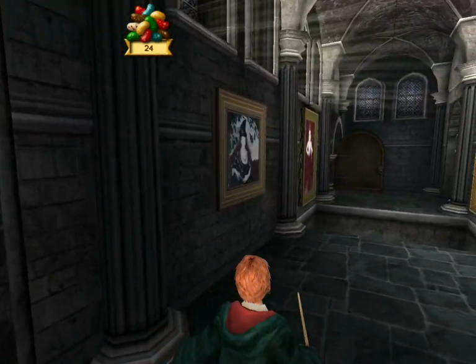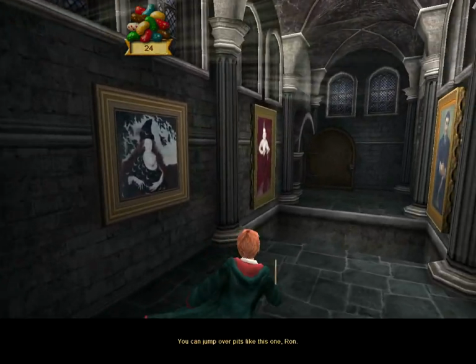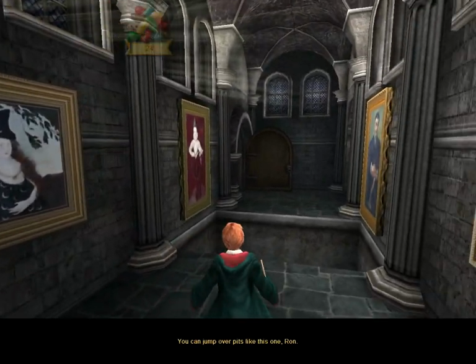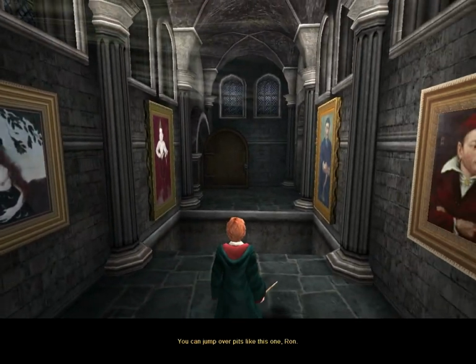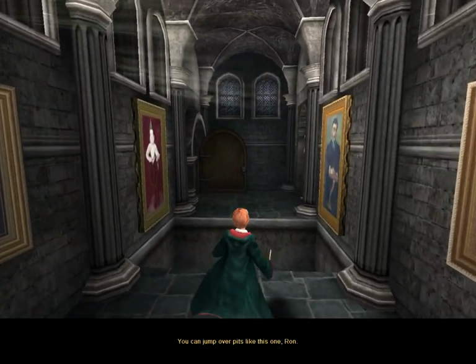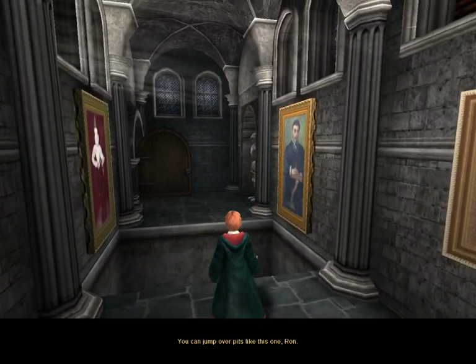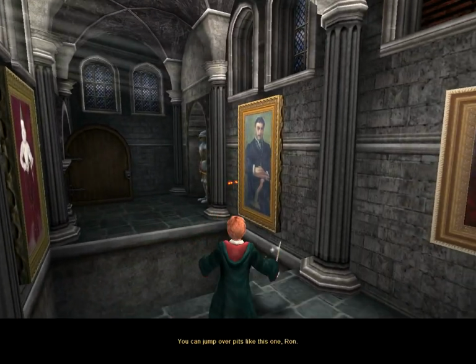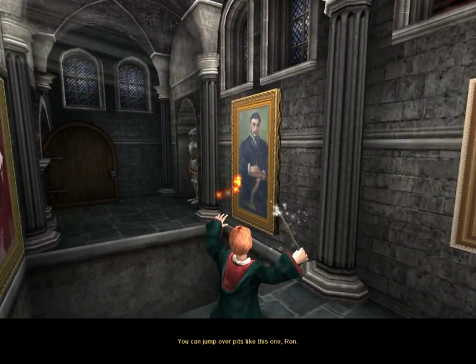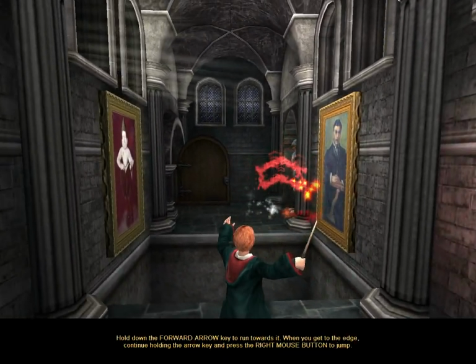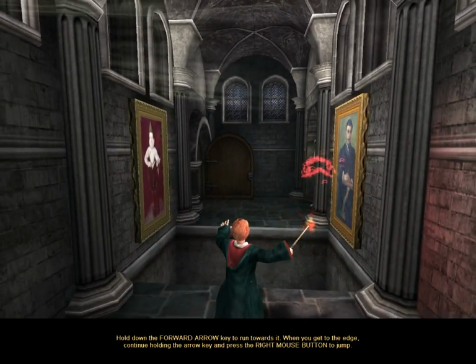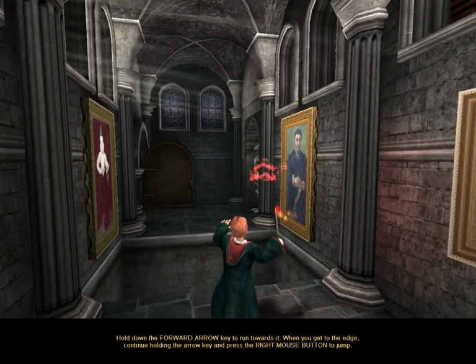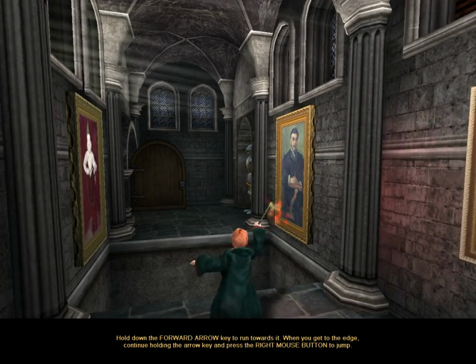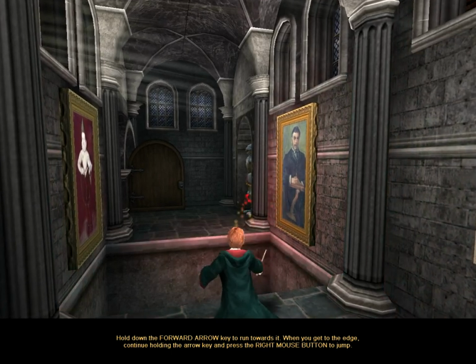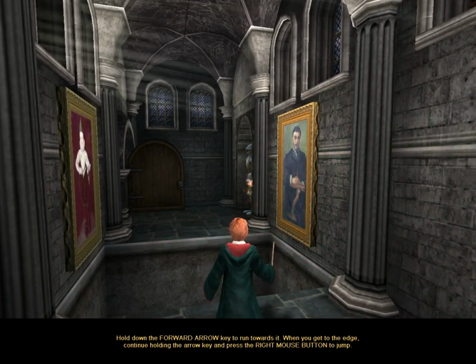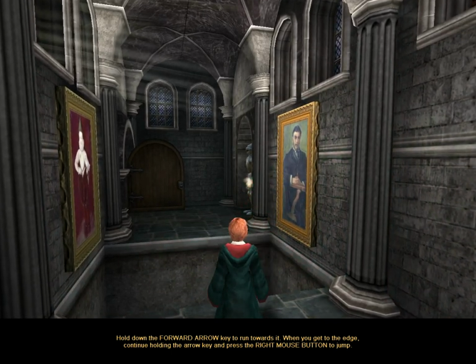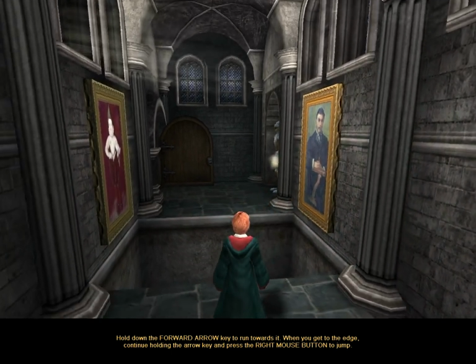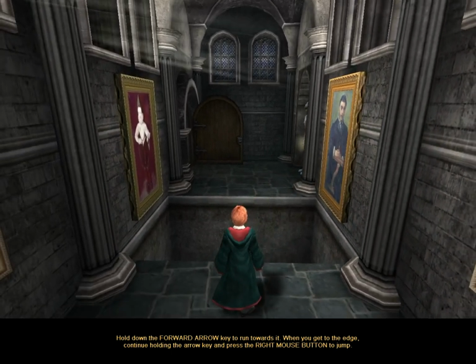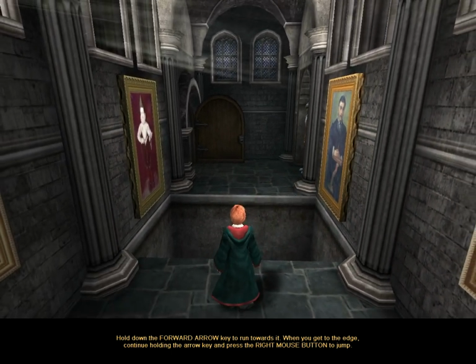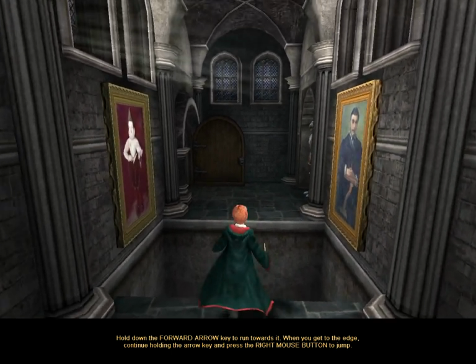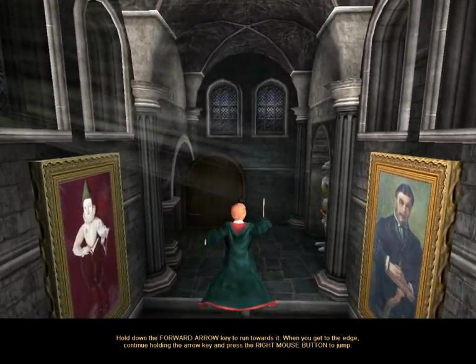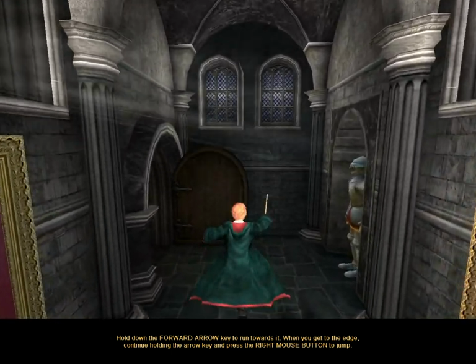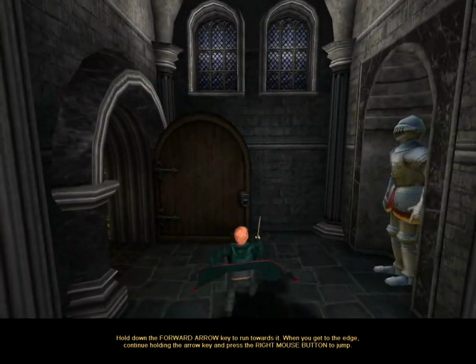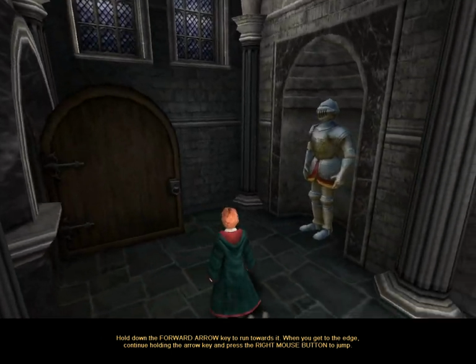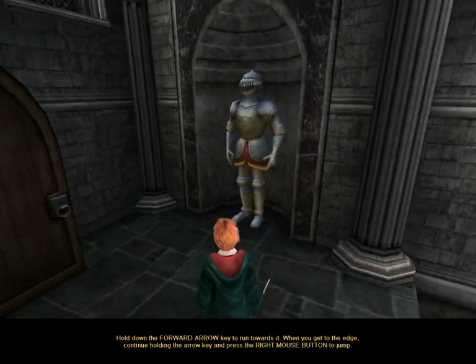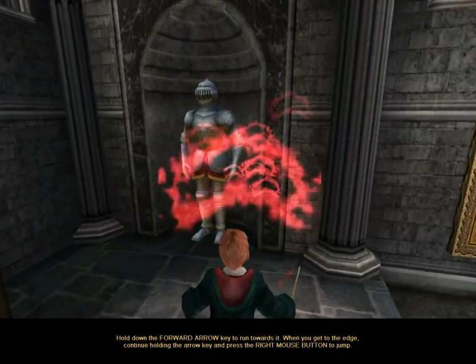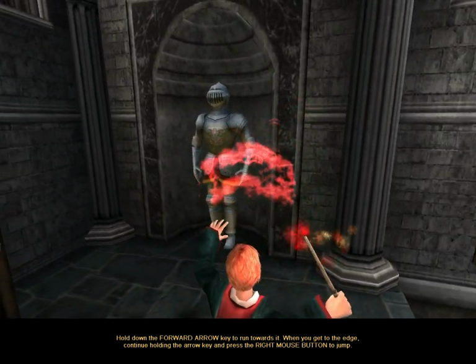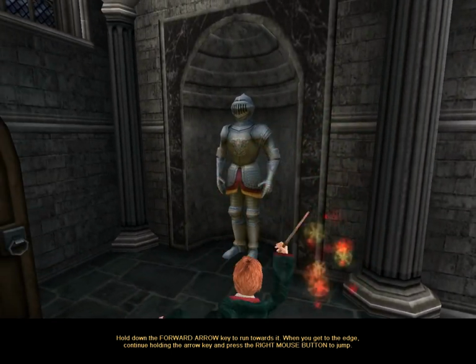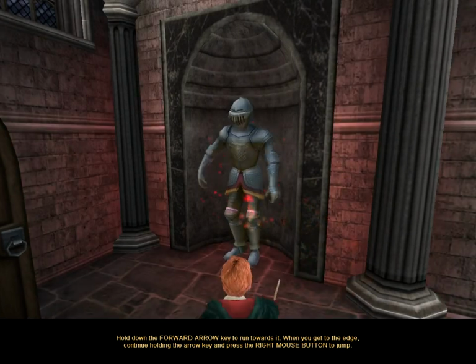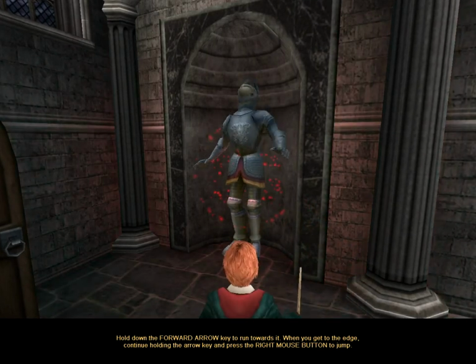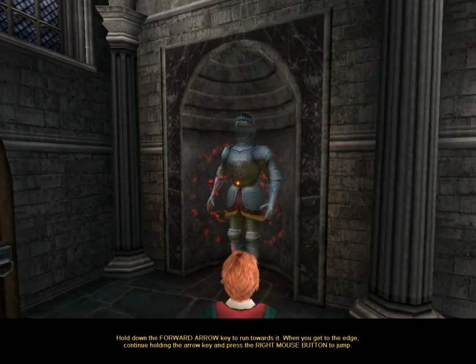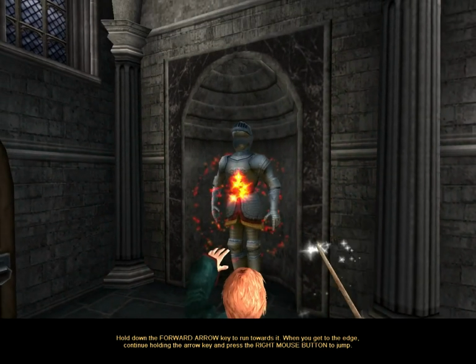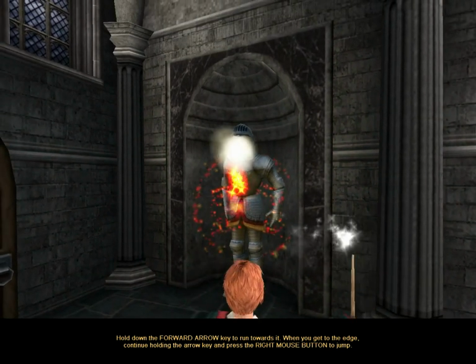You can jump over pits like this one, Ron. Hold down the forward arrow key to run towards it. When you get to the edge, continue holding the arrow key and press the right mouse button to jump.